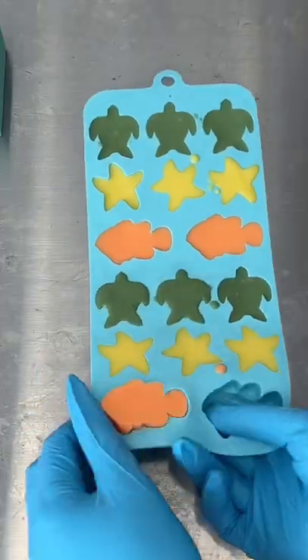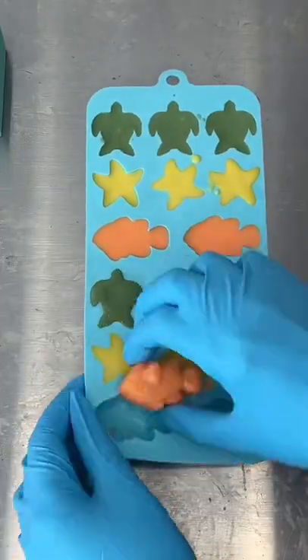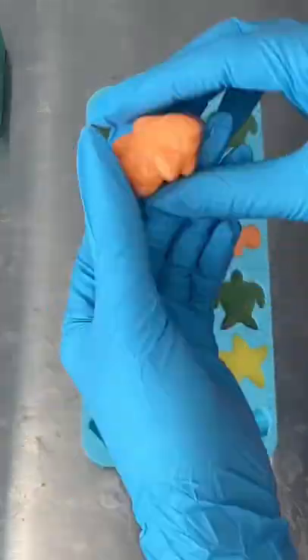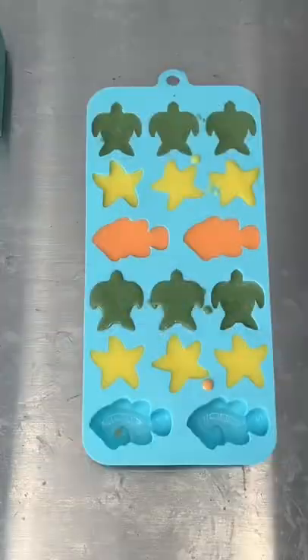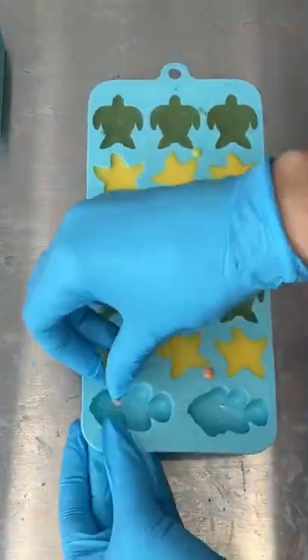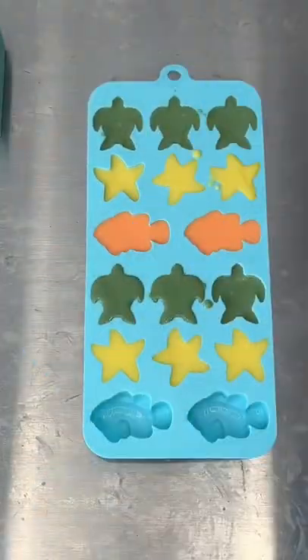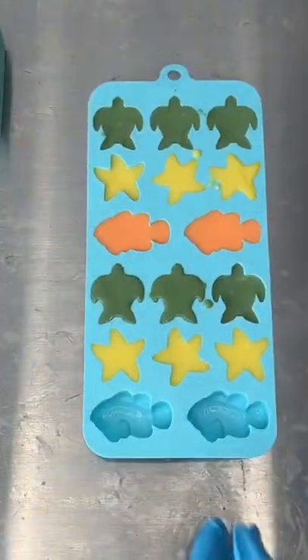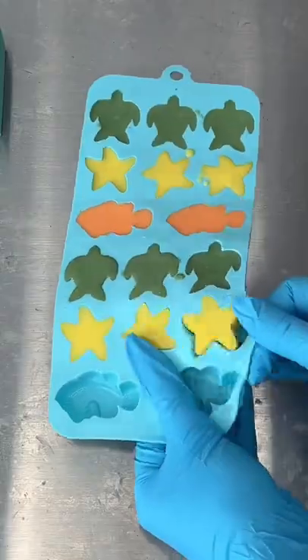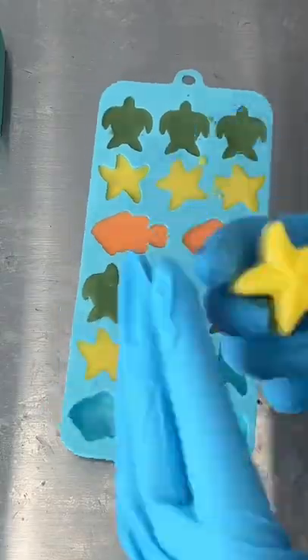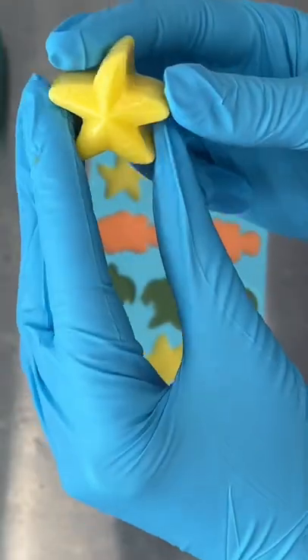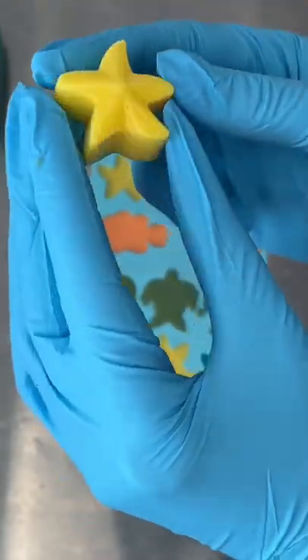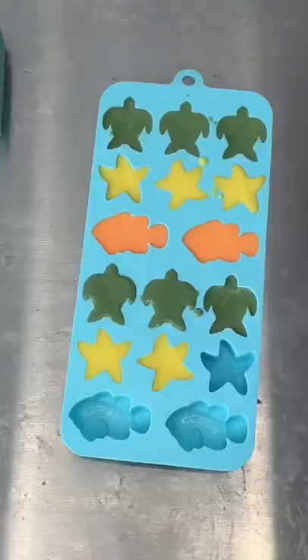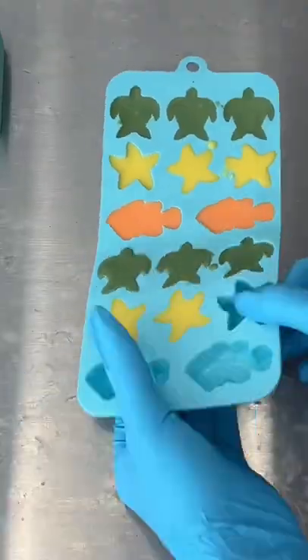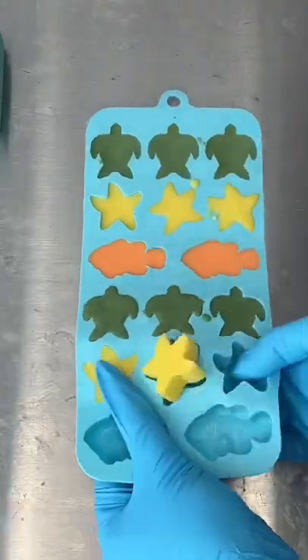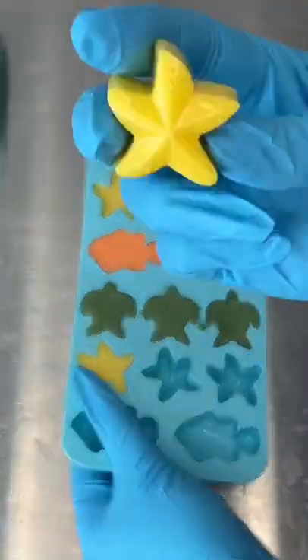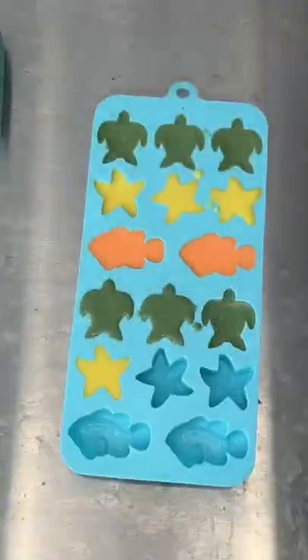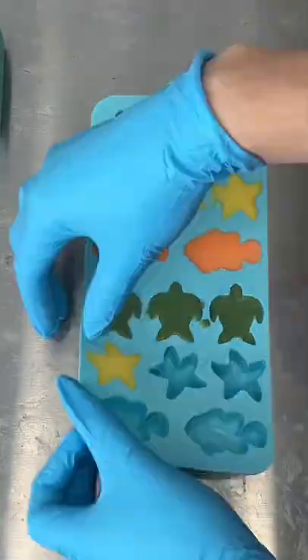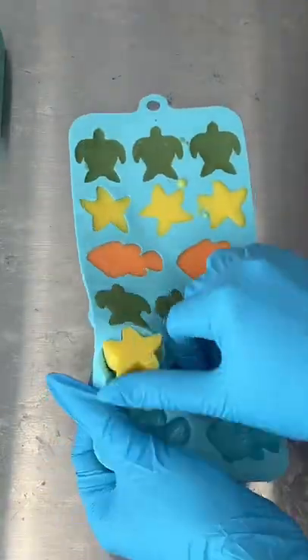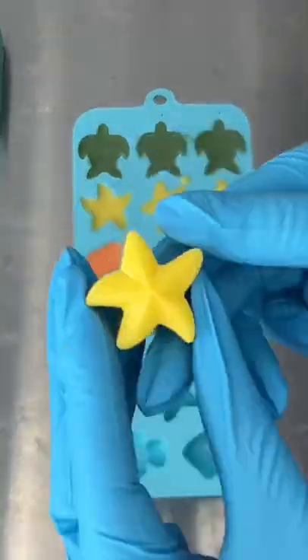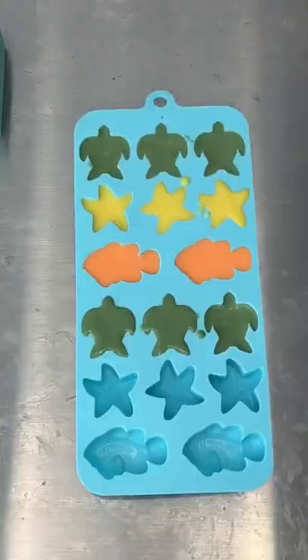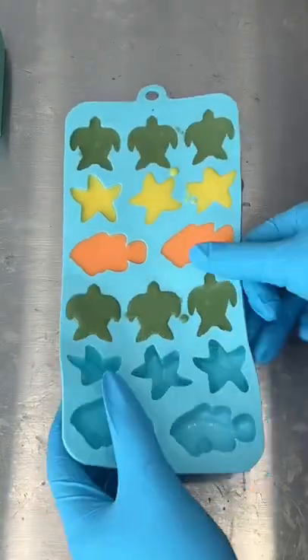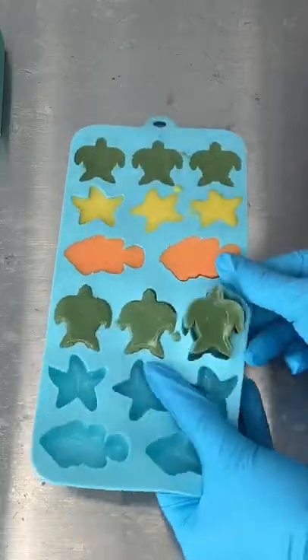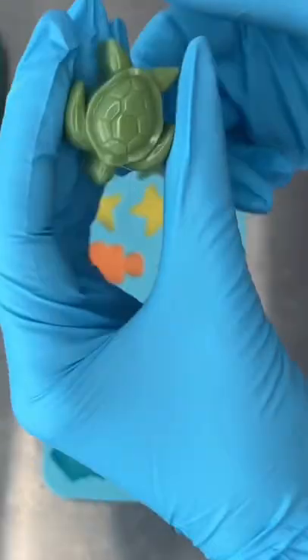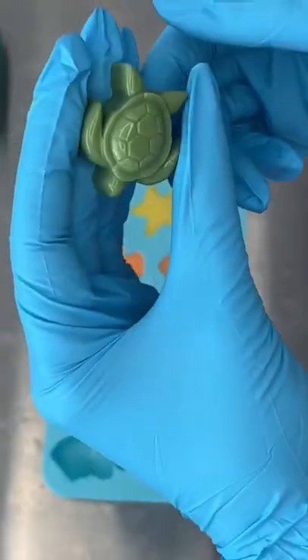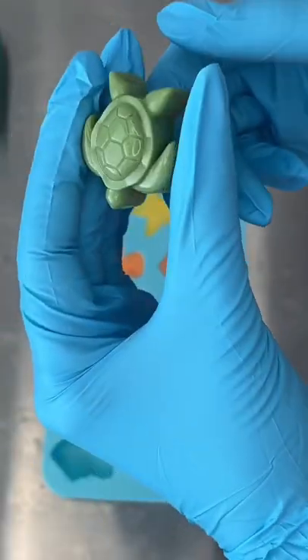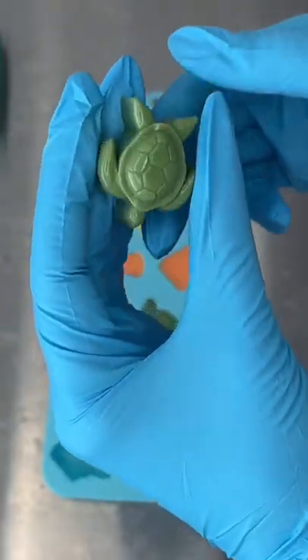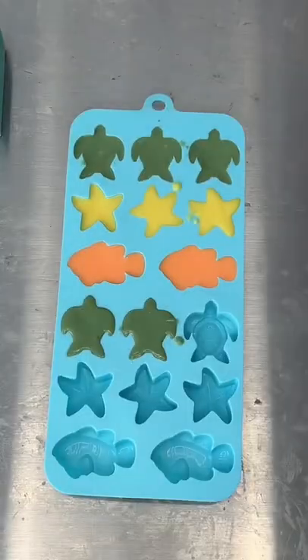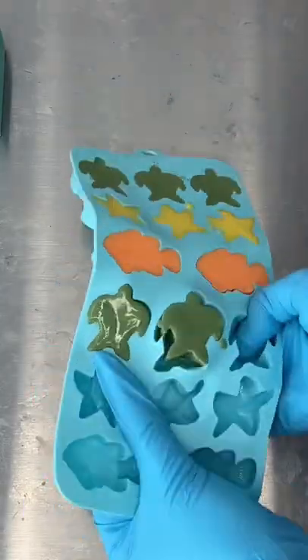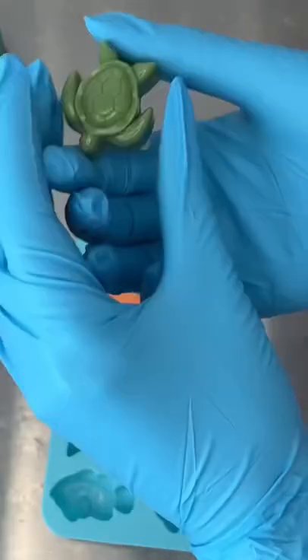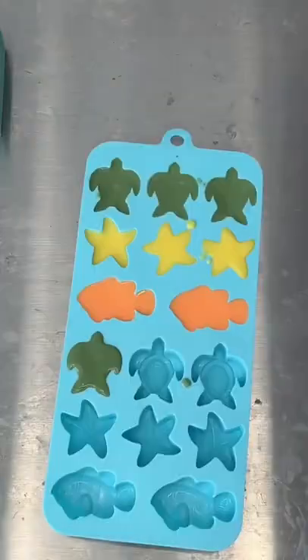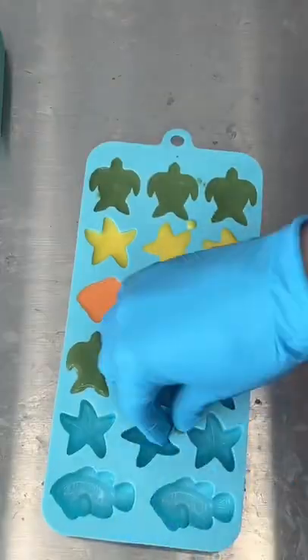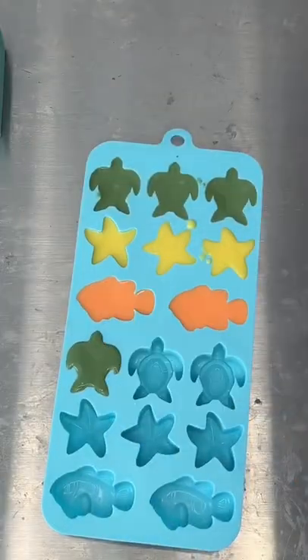I love how these cute little fish and starfish and turtles came out! They look like little candies! And they smell like coconuts, so if you're a fan of coconut scented soaps, this is the one for you.